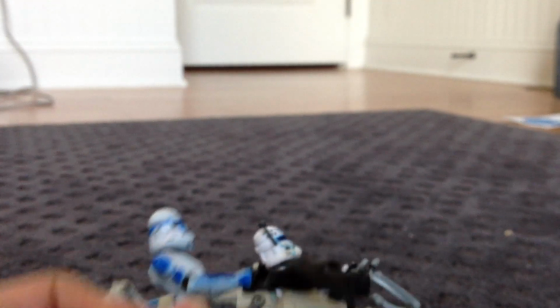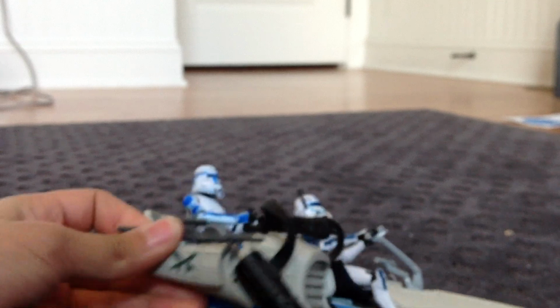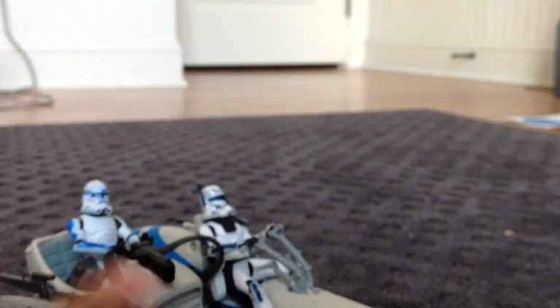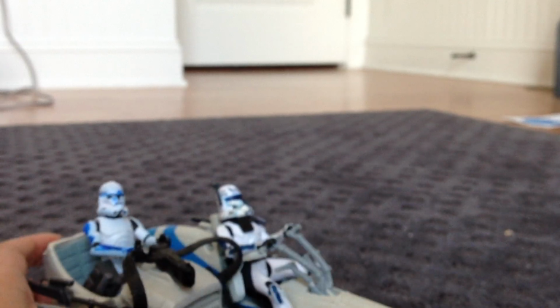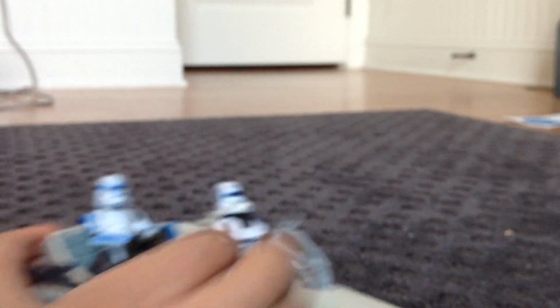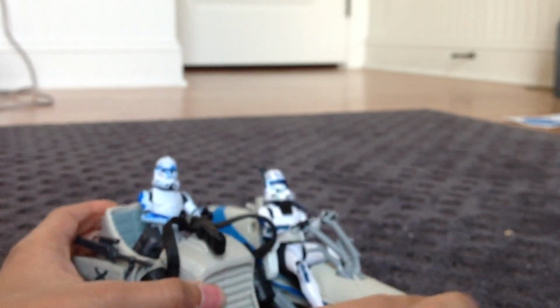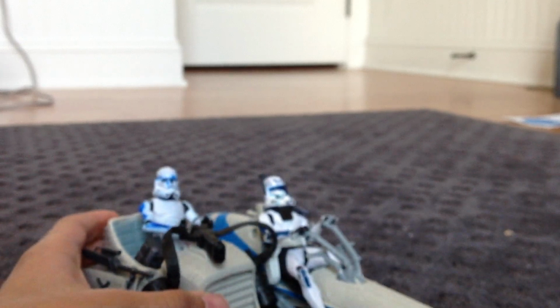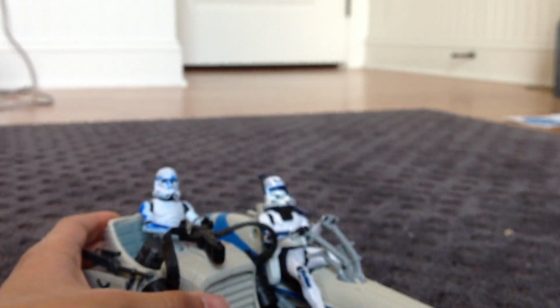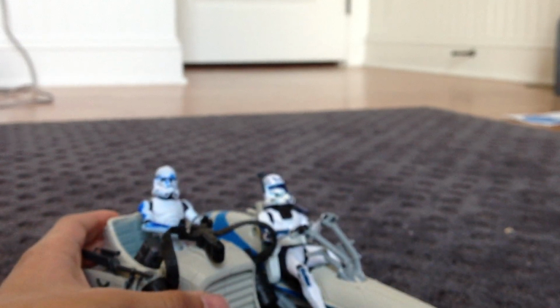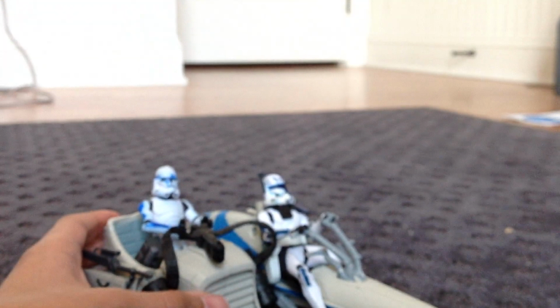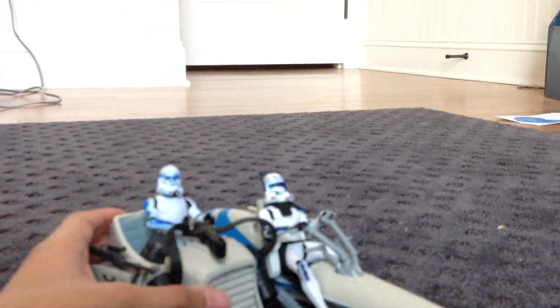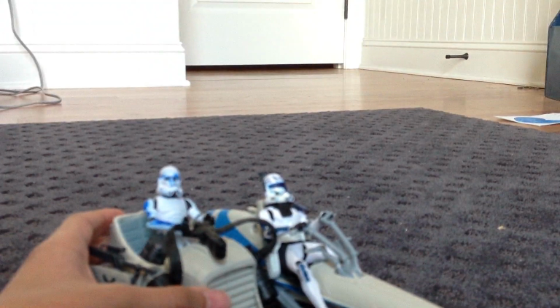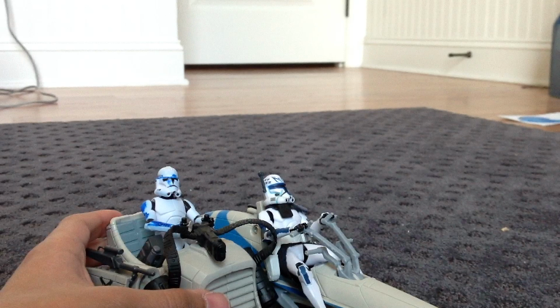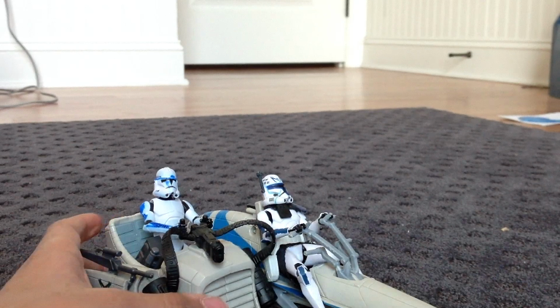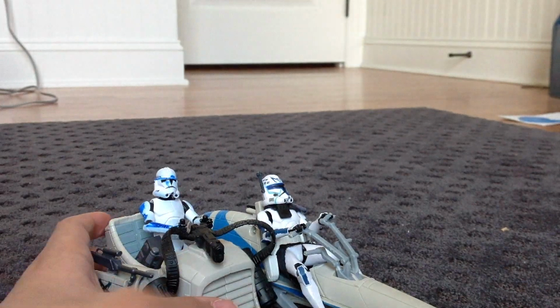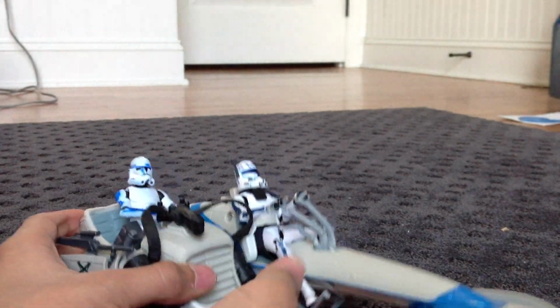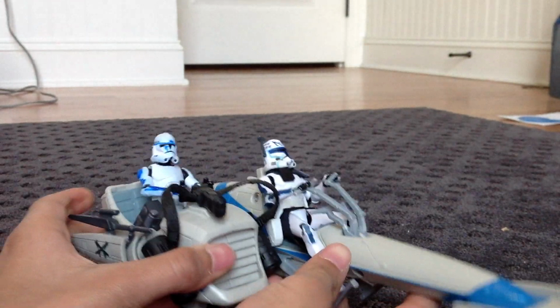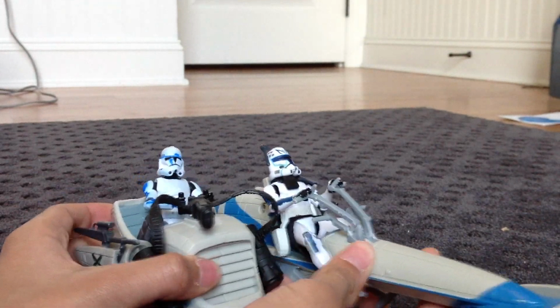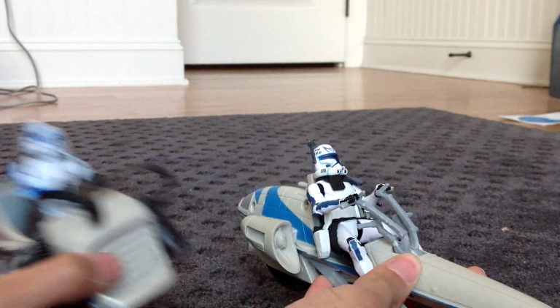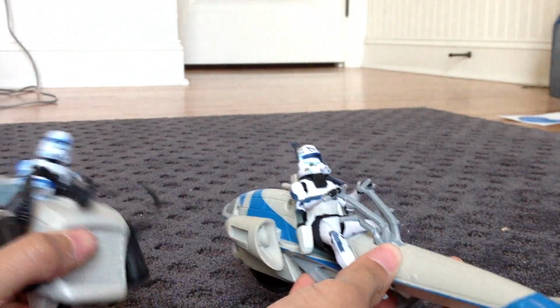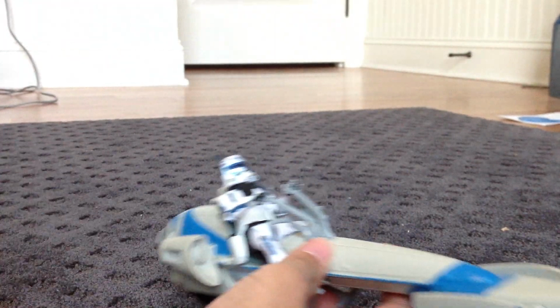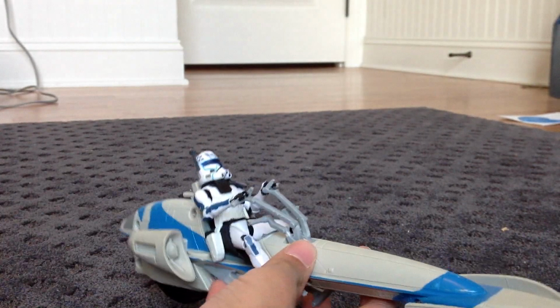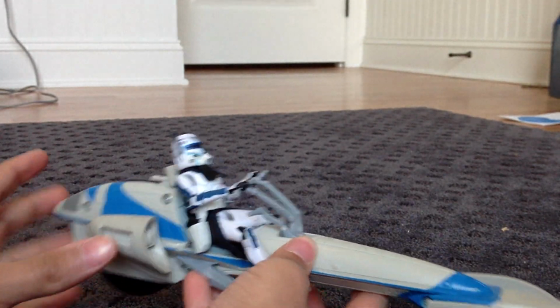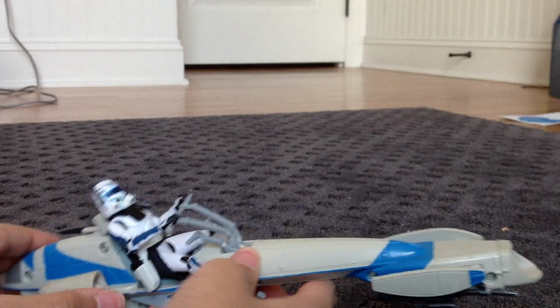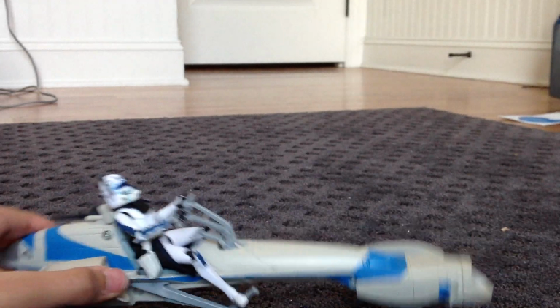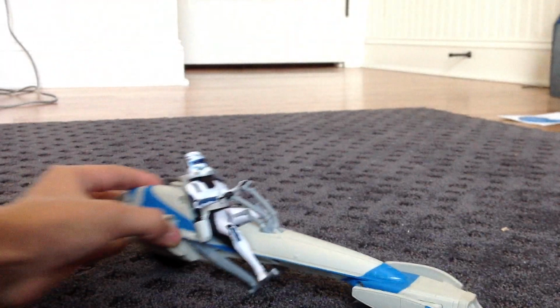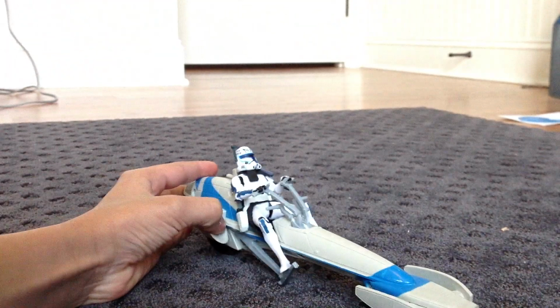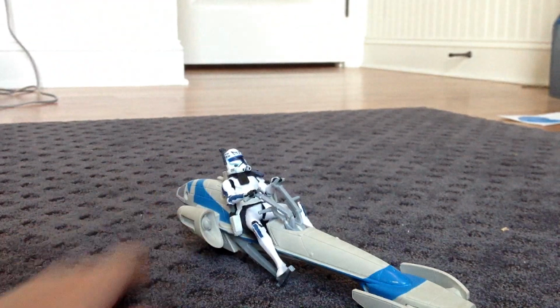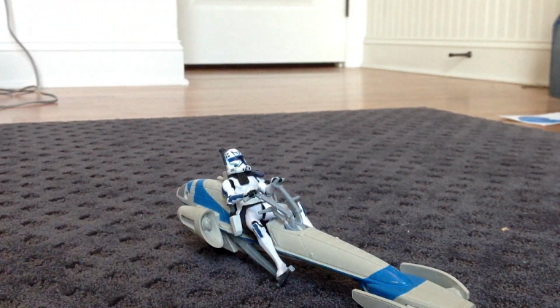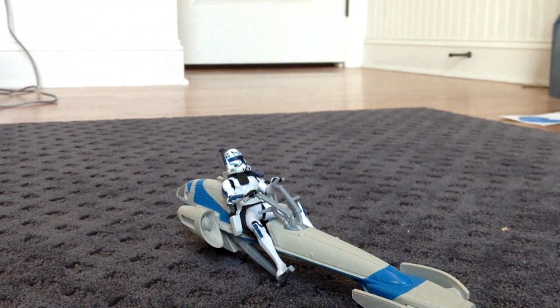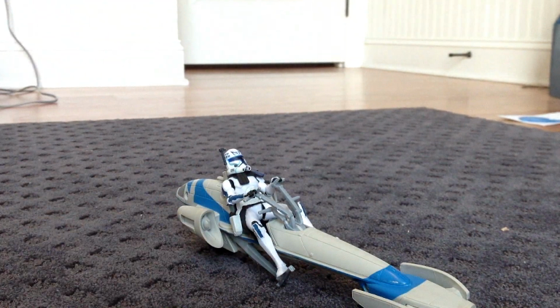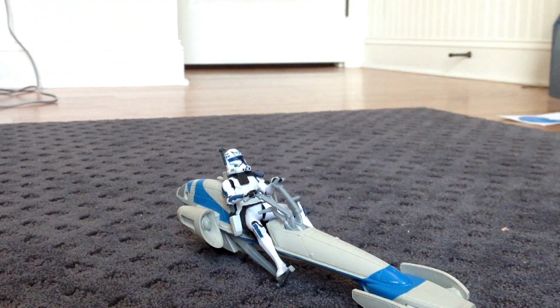This sidecar here is detachable. Let me get my camera to focus. So this sidecar right here is detachable.